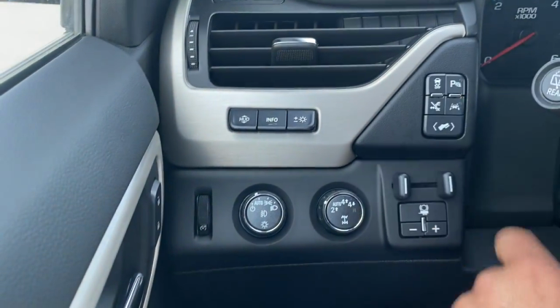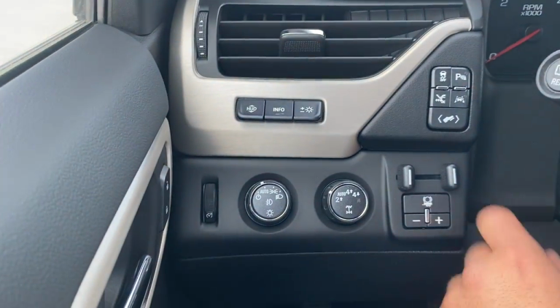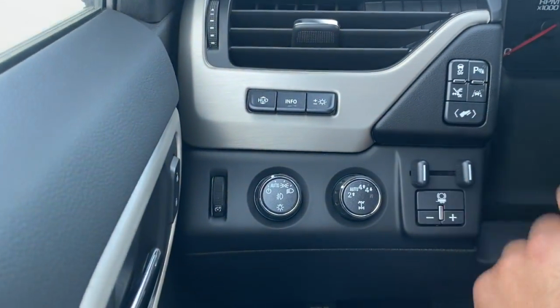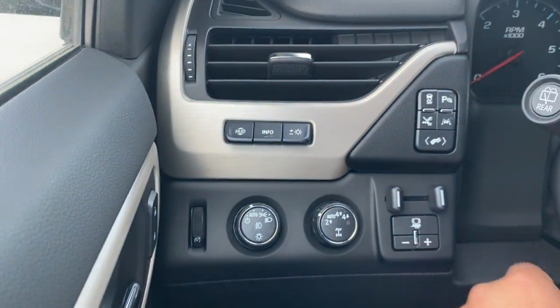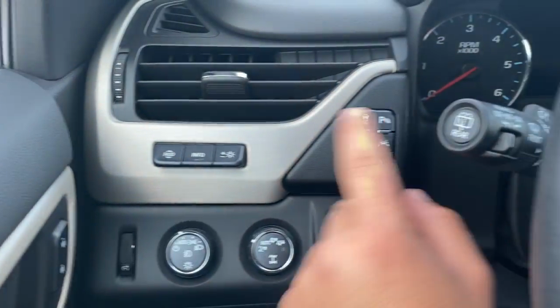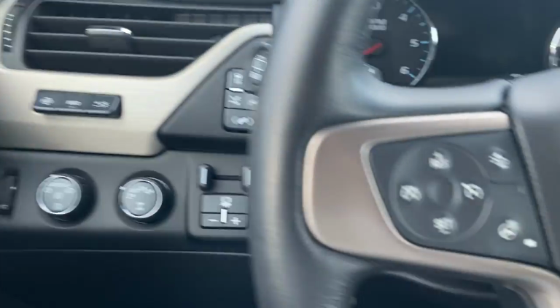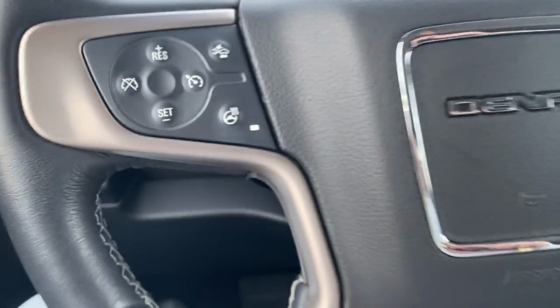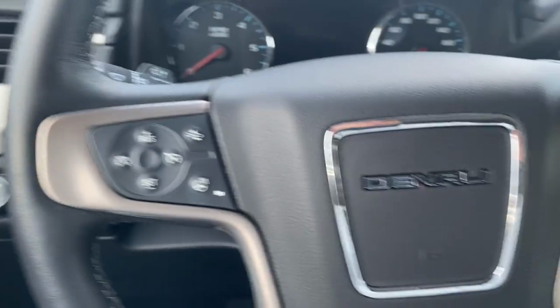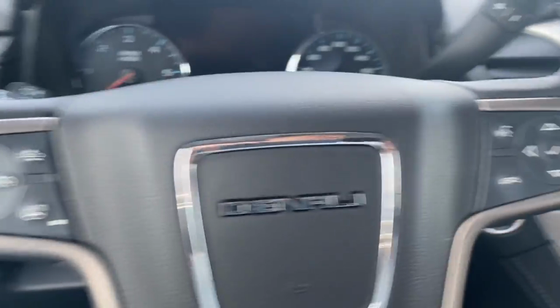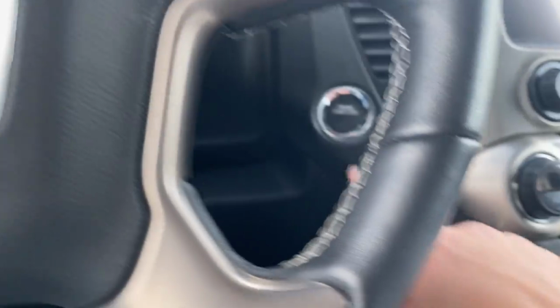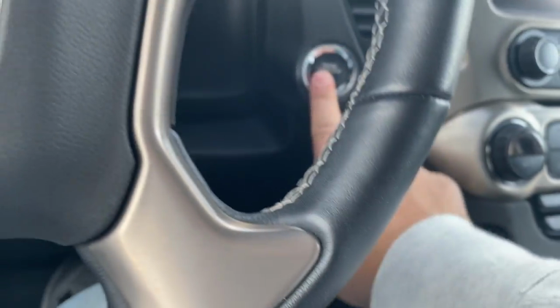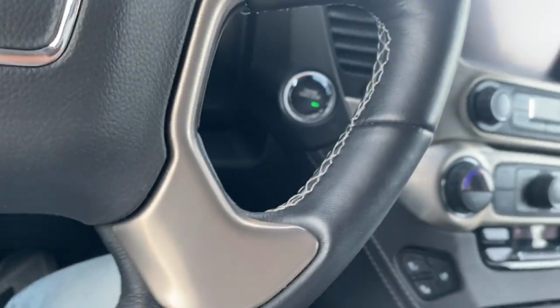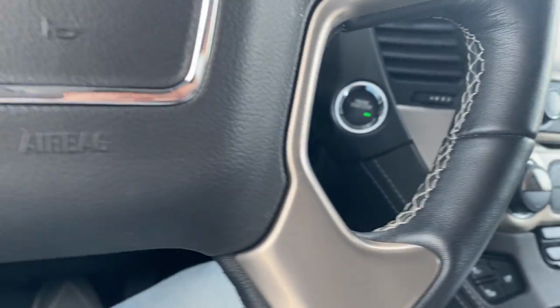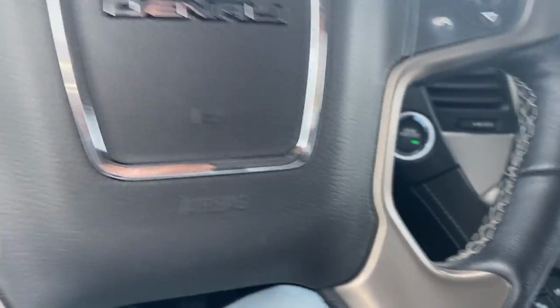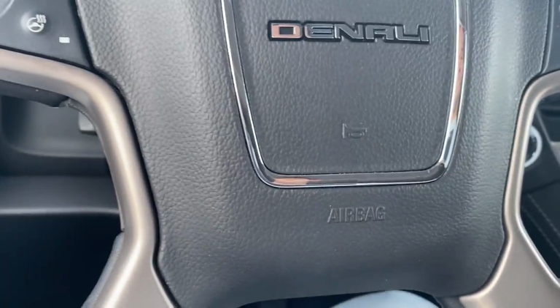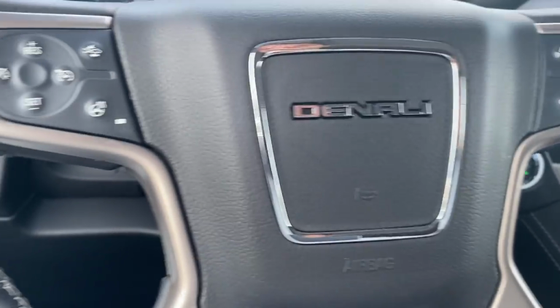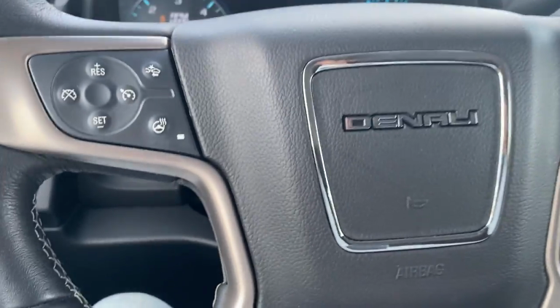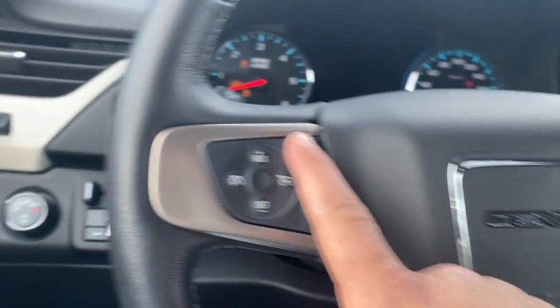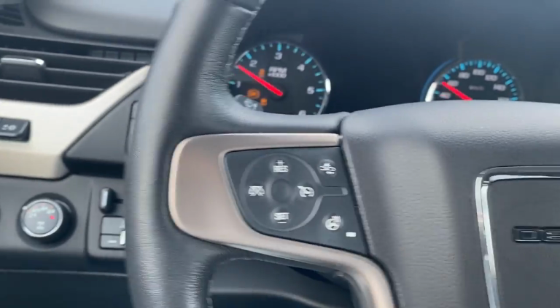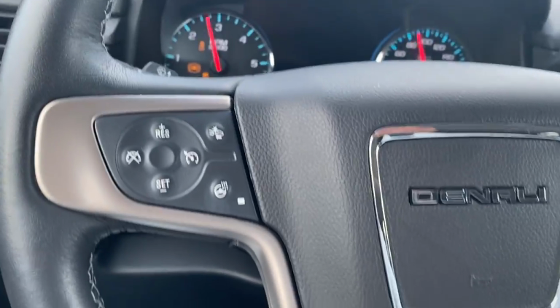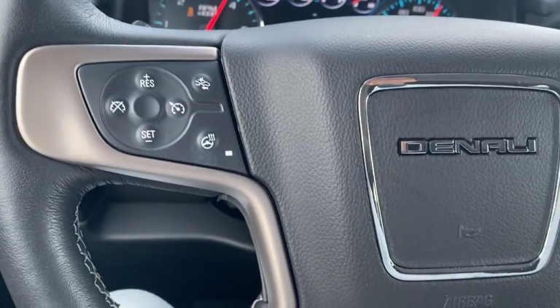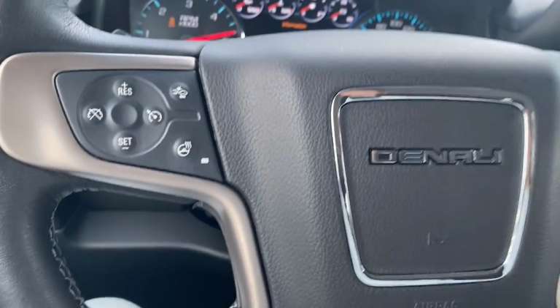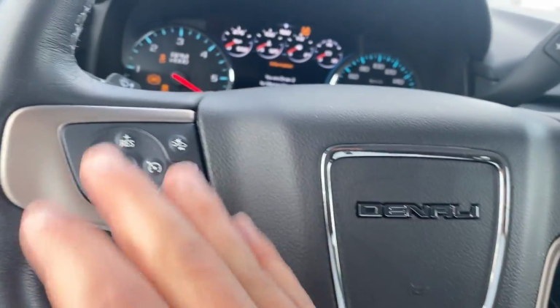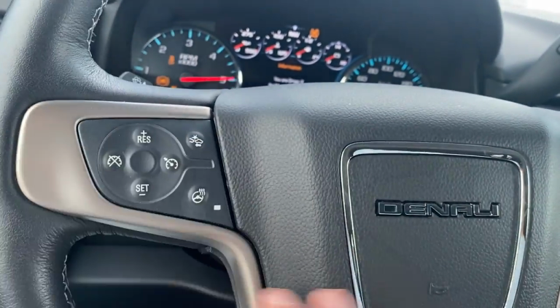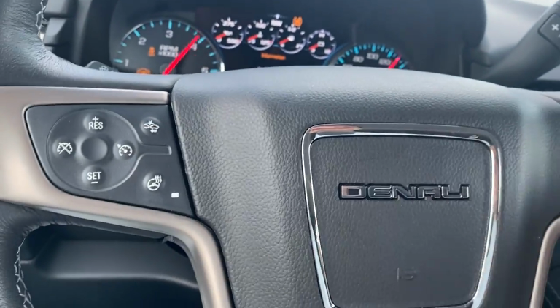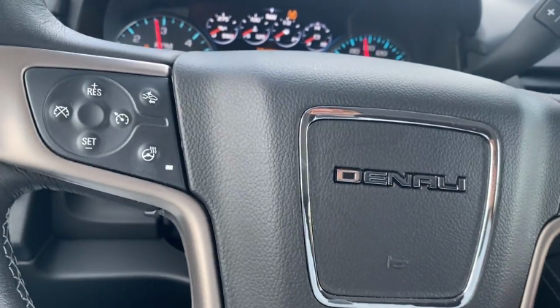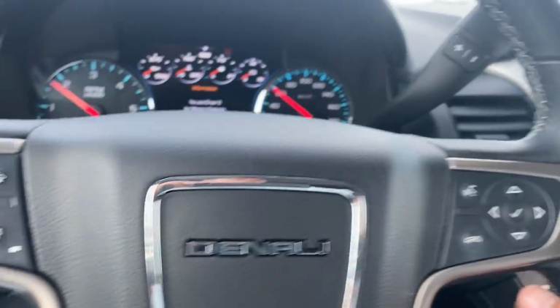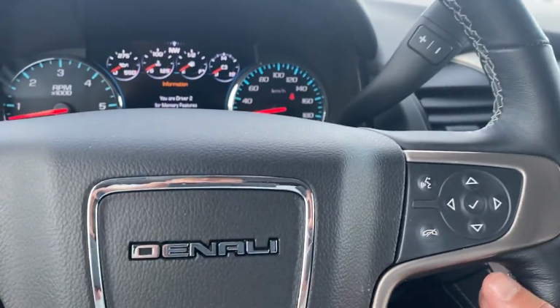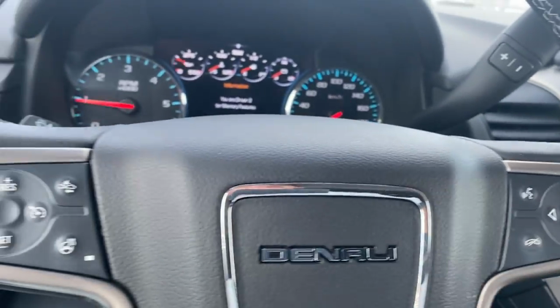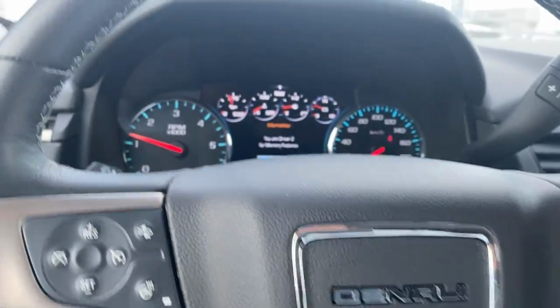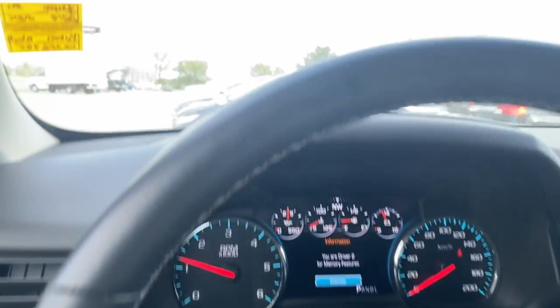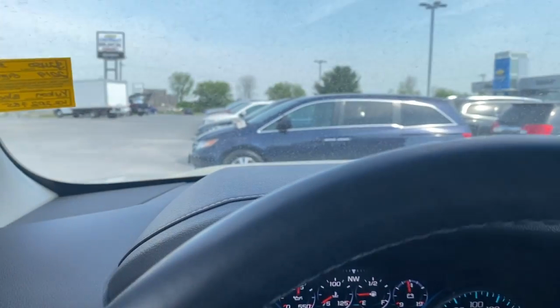Traction control, lane departure warning, and your parking brake as well. Nice leather-wrapped steering wheel with push button start. Collision warning, Bluetooth settings, volume controls, and cruise control settings can all be found on the steering wheel.